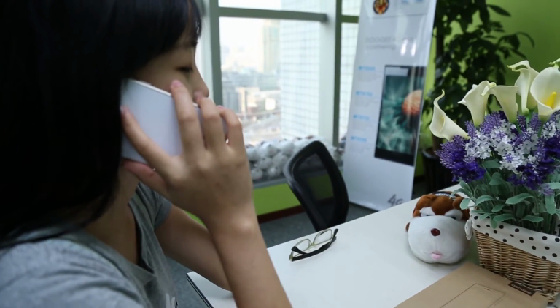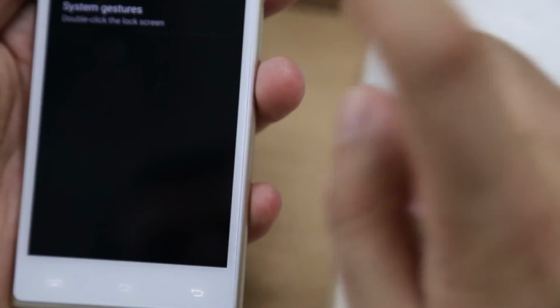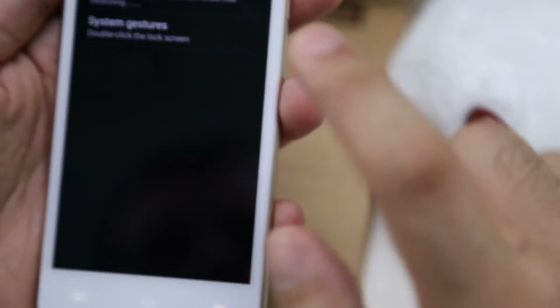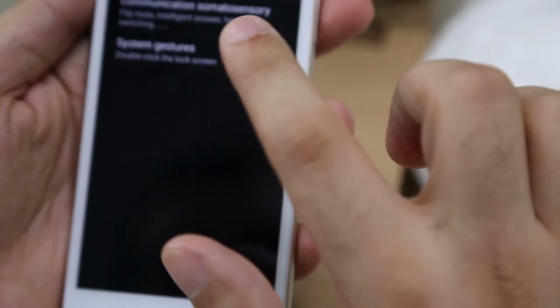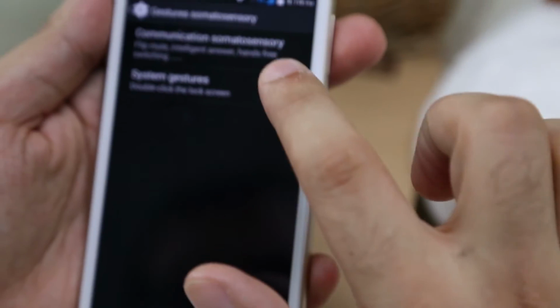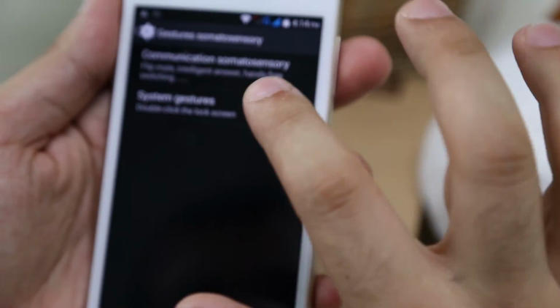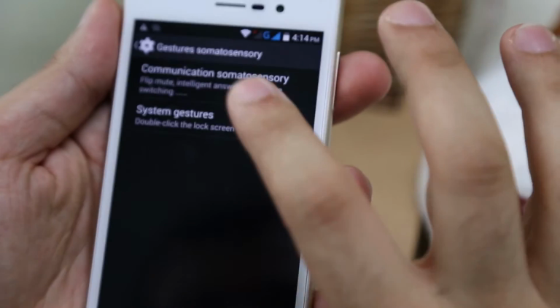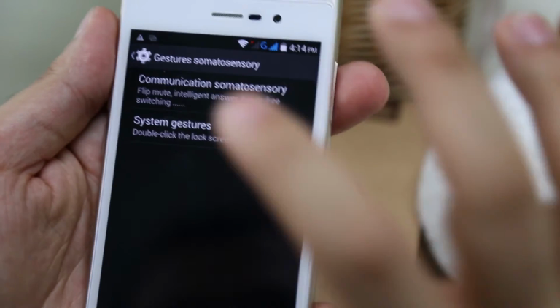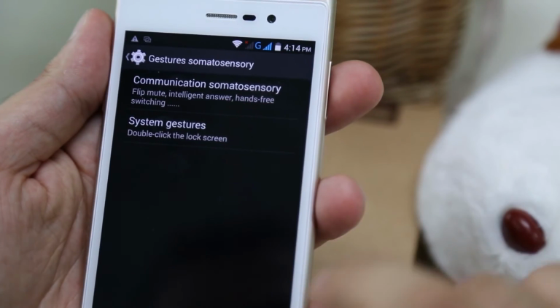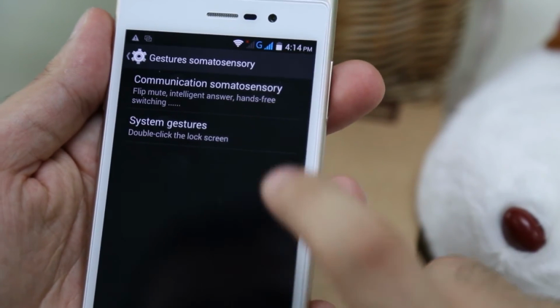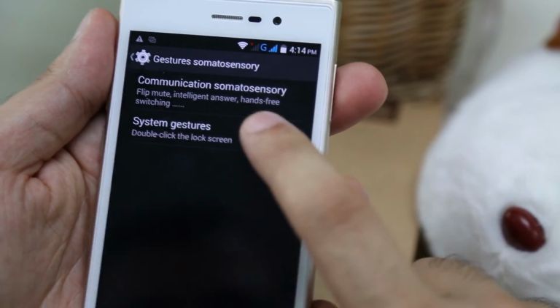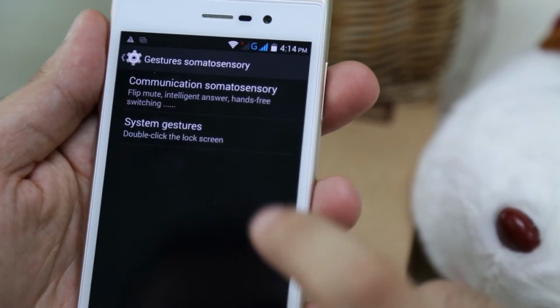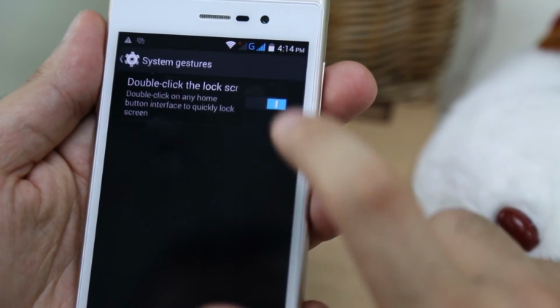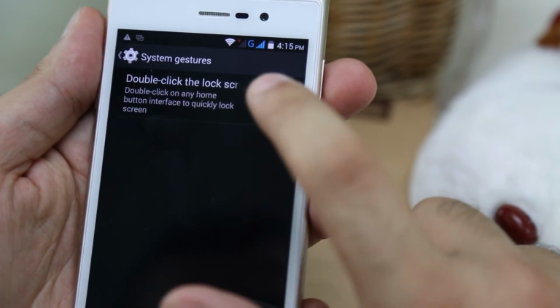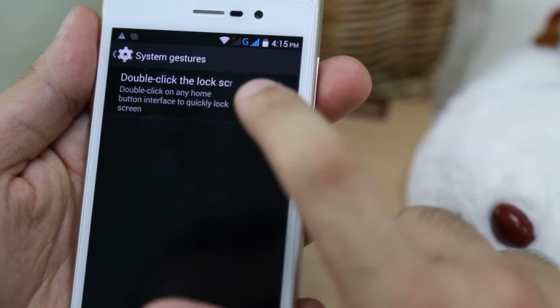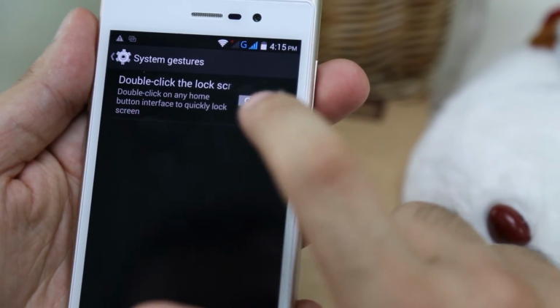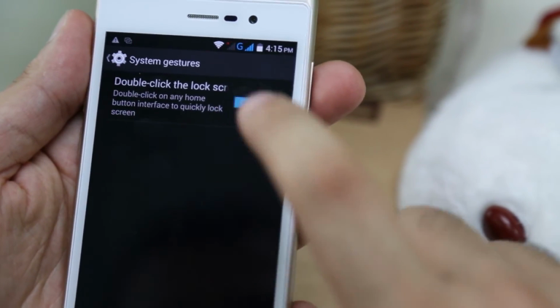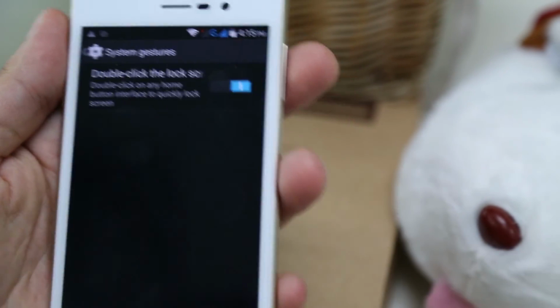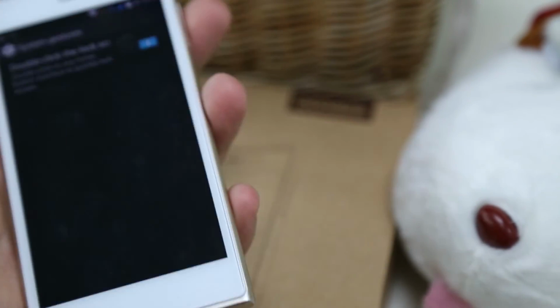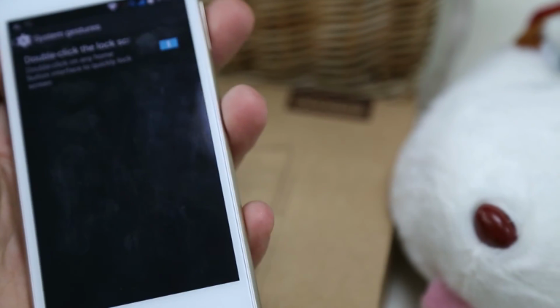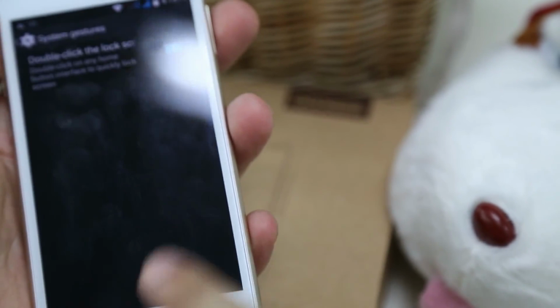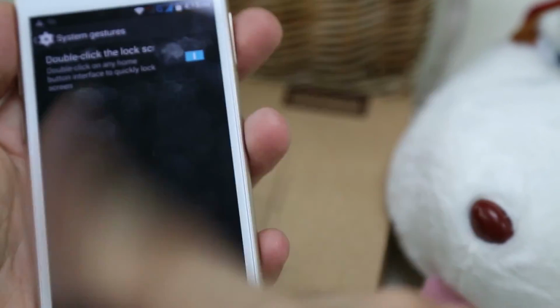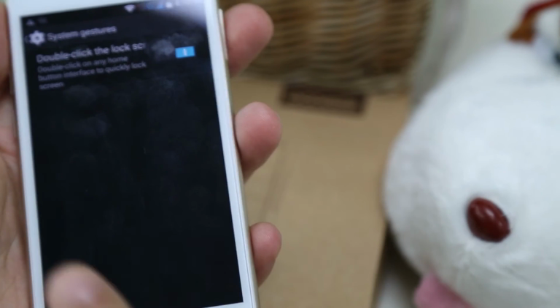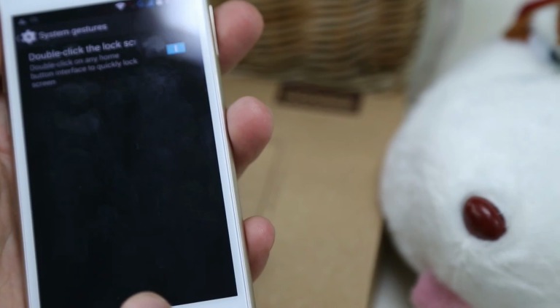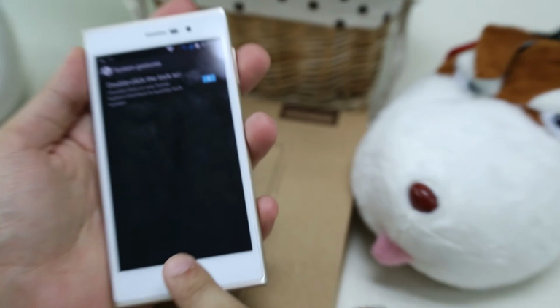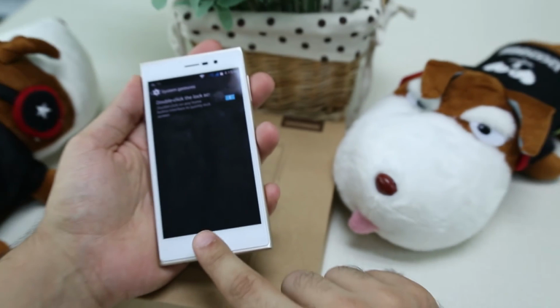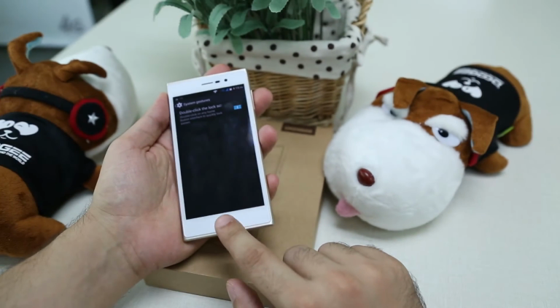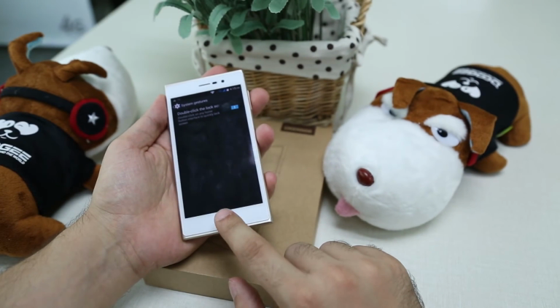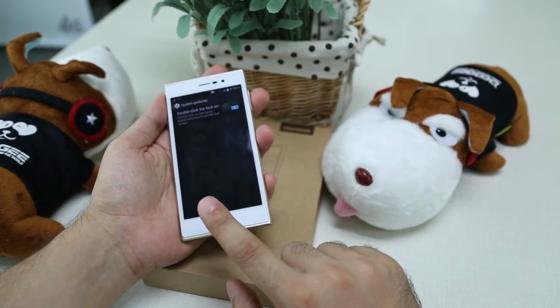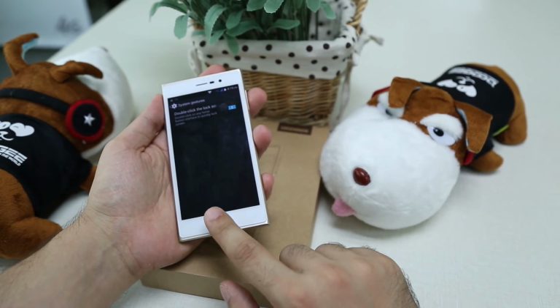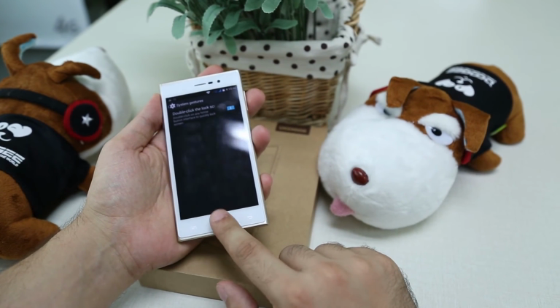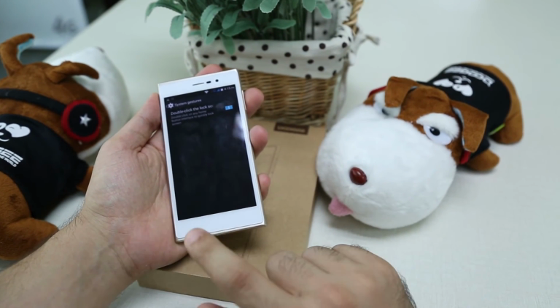And finally, we have the double-click to lock the screen. This means that once it is activated, to lock the screen, all you have to do is double-tap the Home button, just like this.